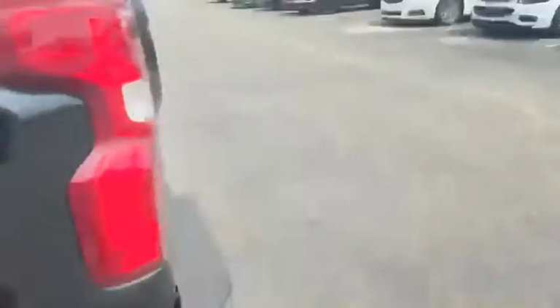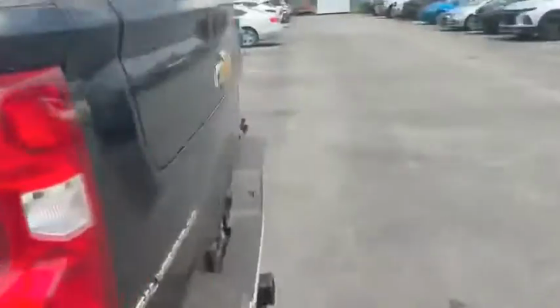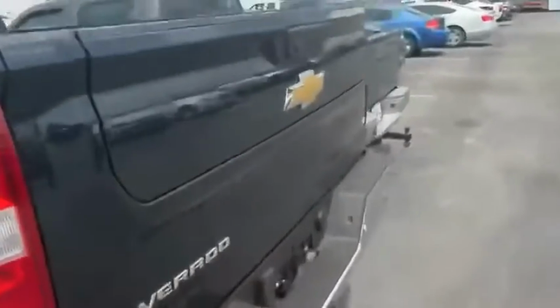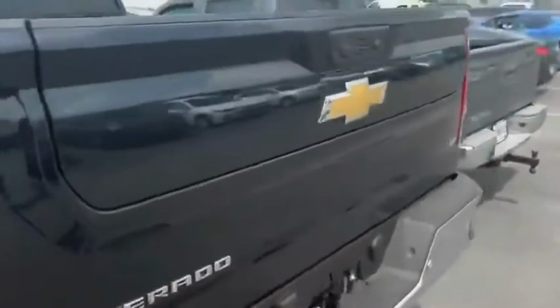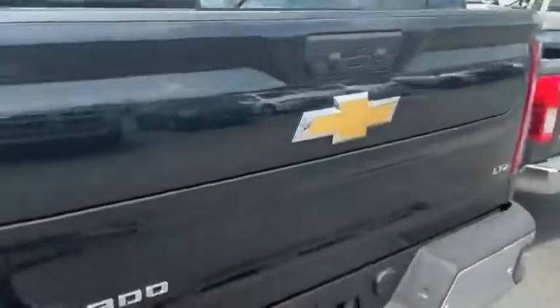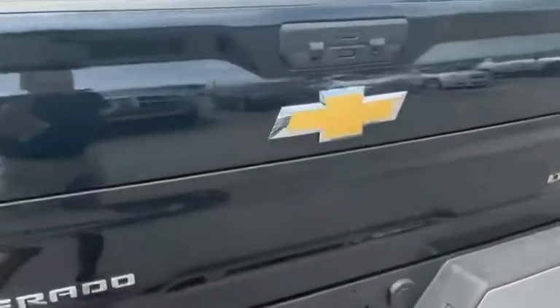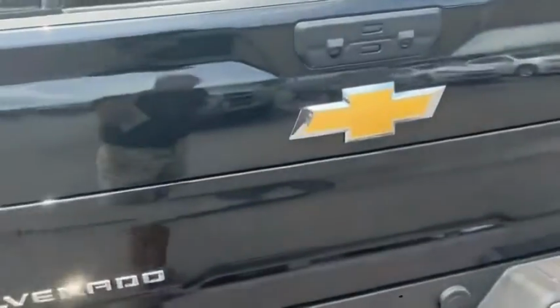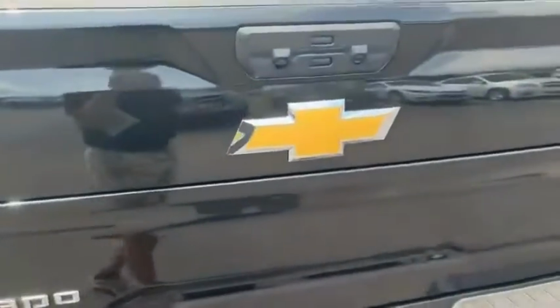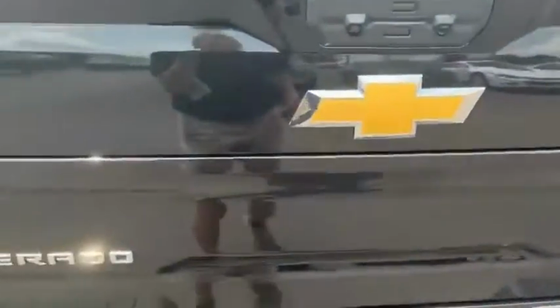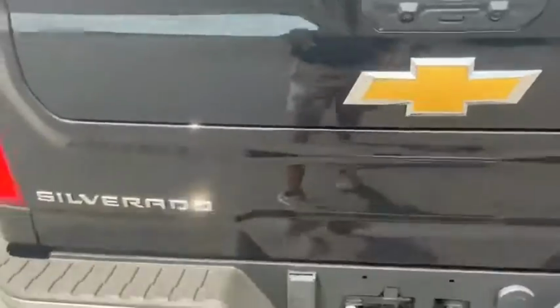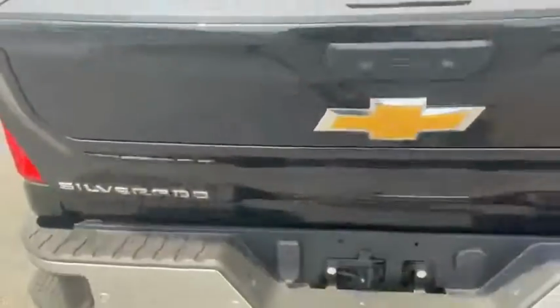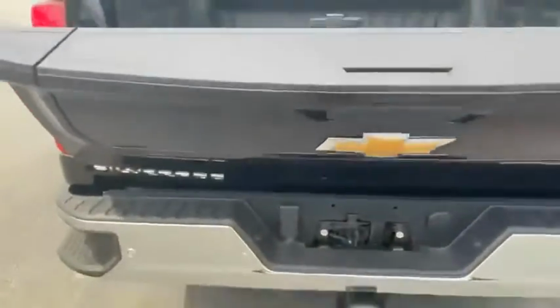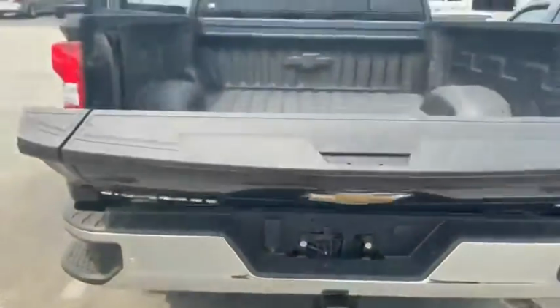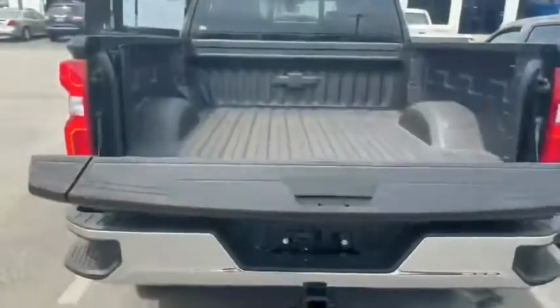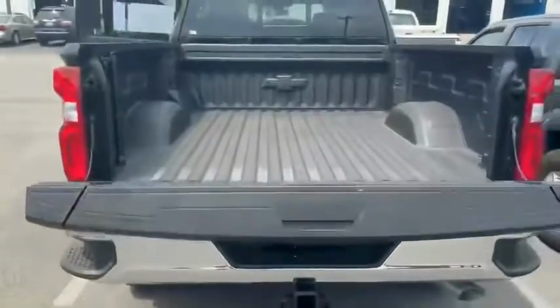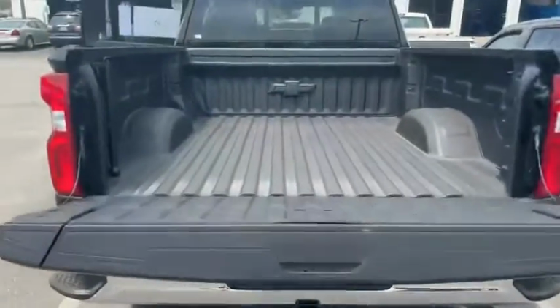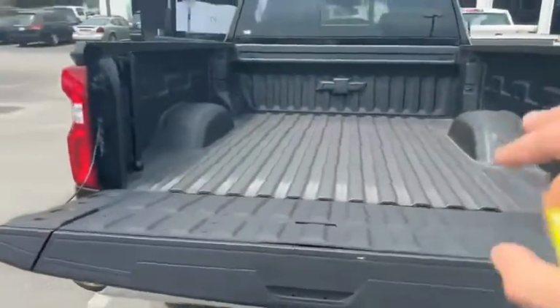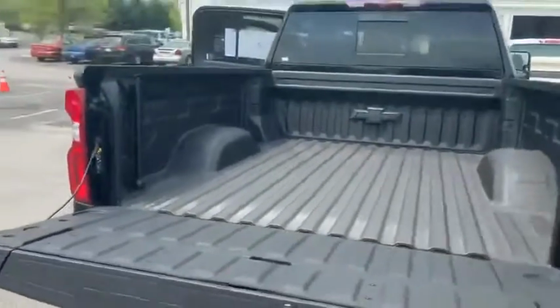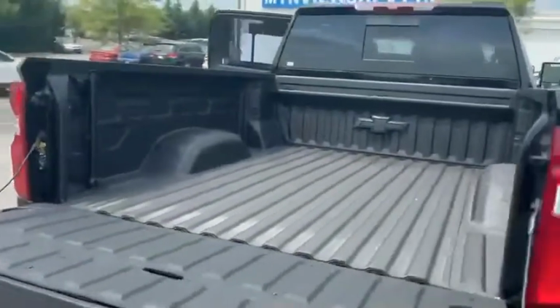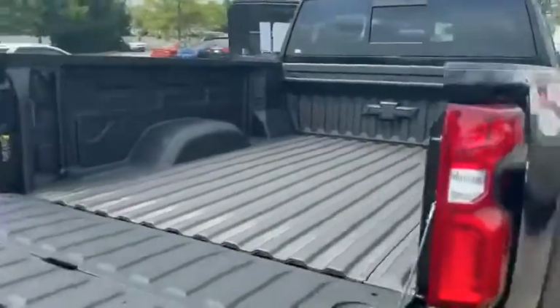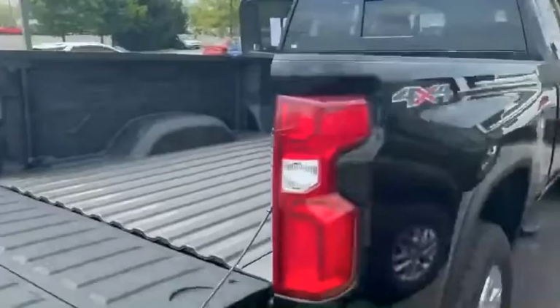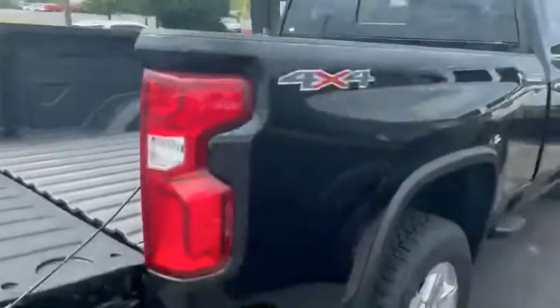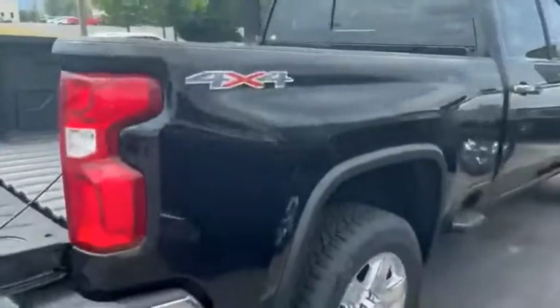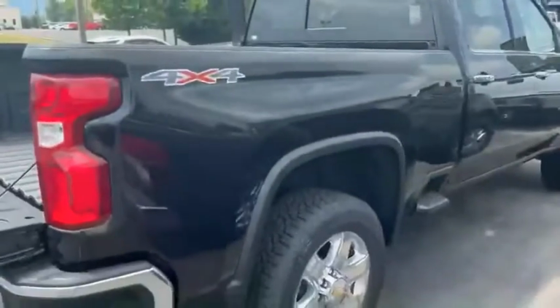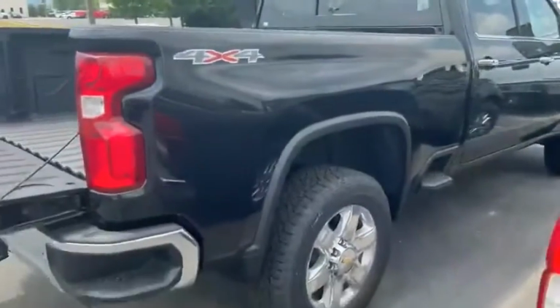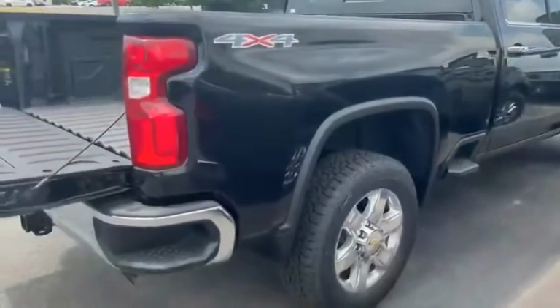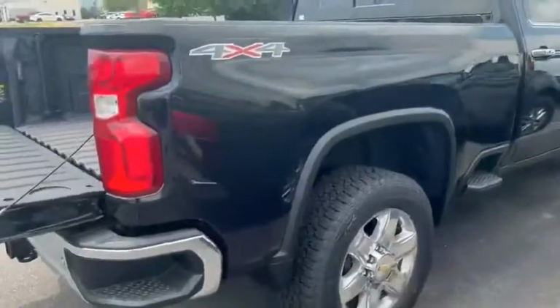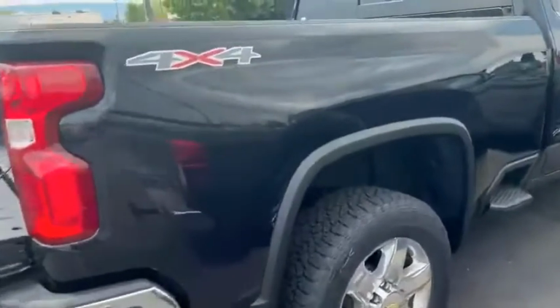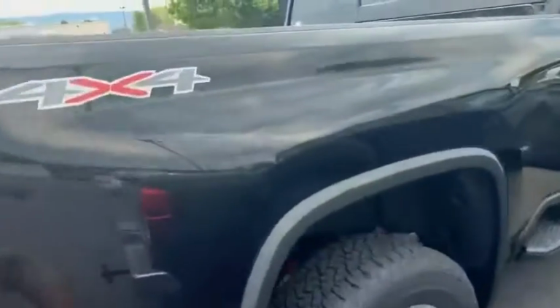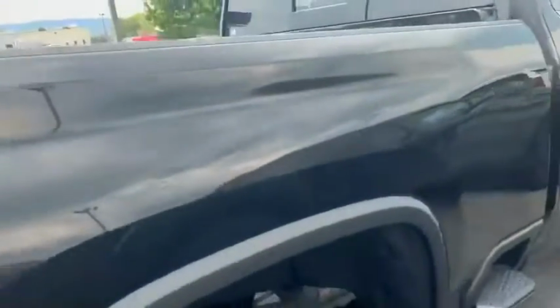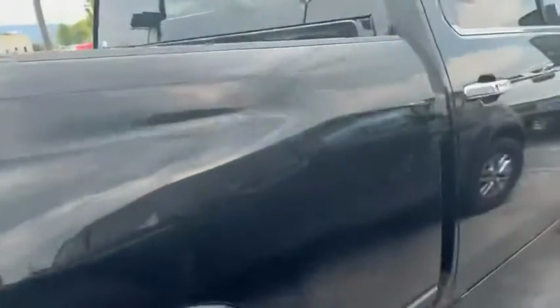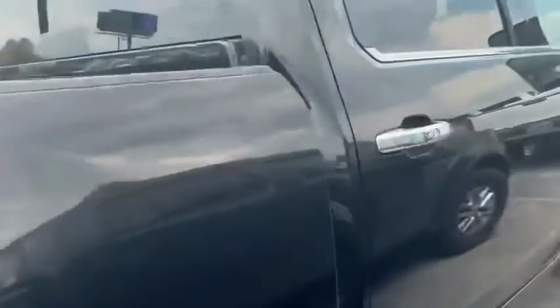We have the easy lift multi-flex tailgate. Double click and that baby comes right down. Lay in the bed — plenty of room. This vehicle is beautiful. Four wheel drive. This thing is going to be gone fast.